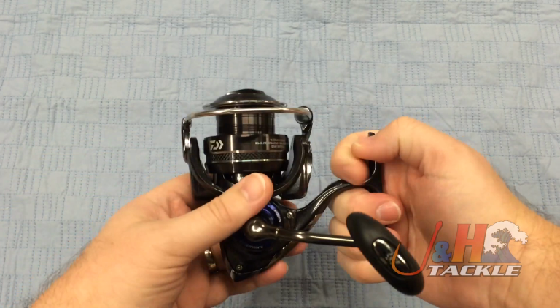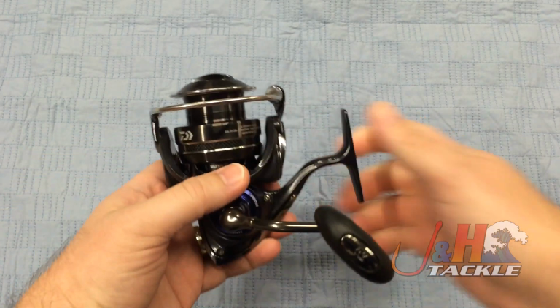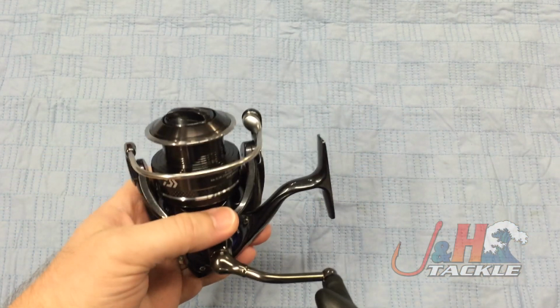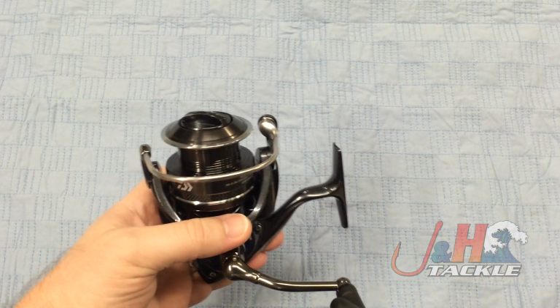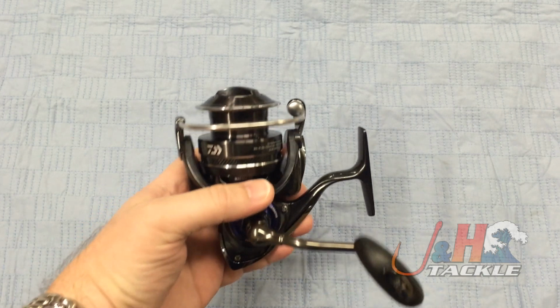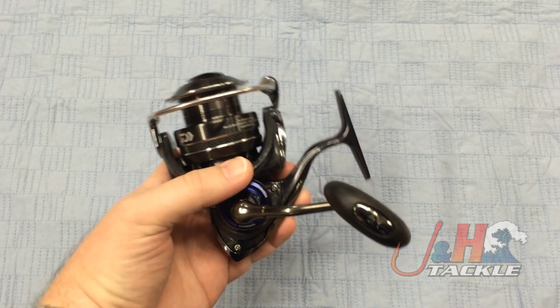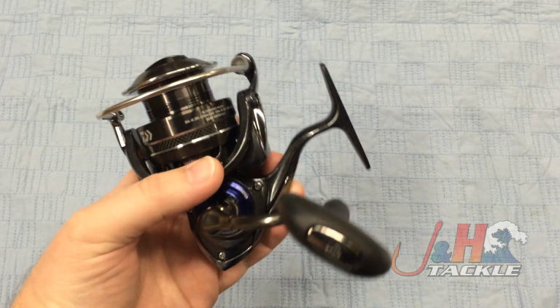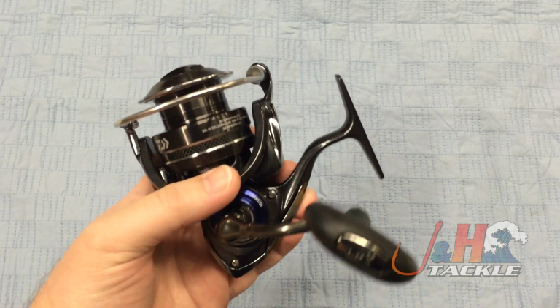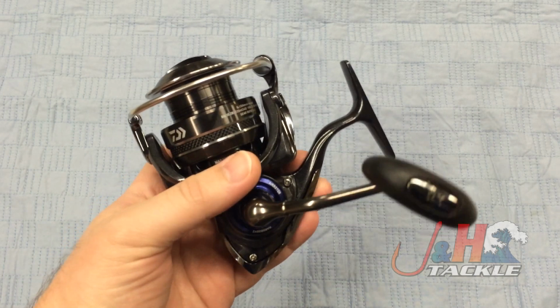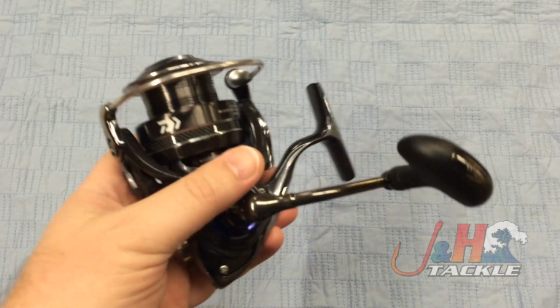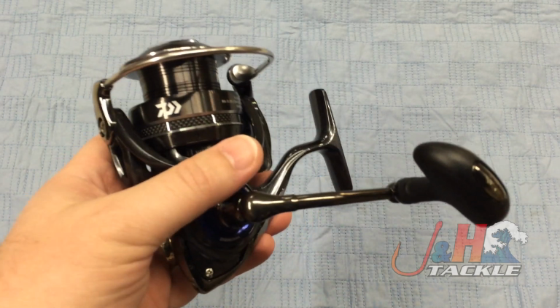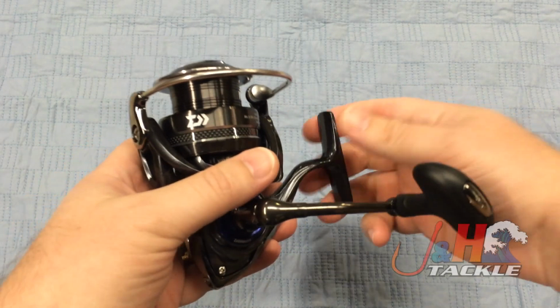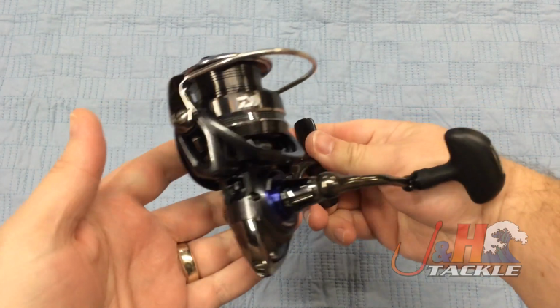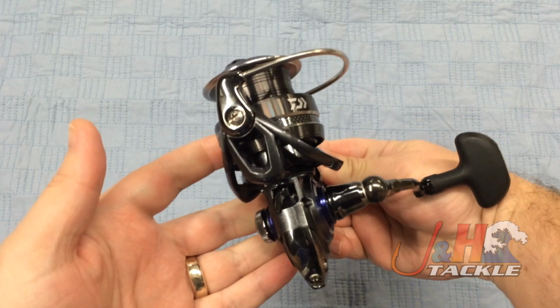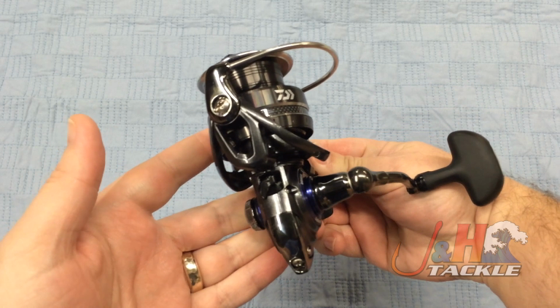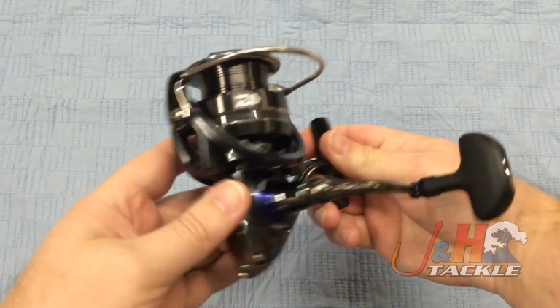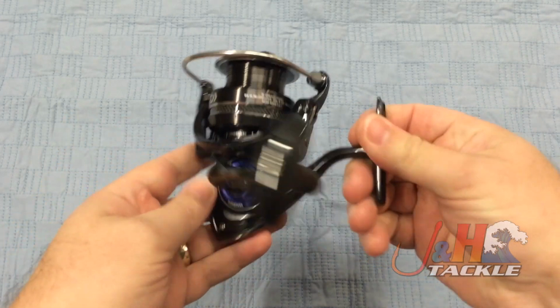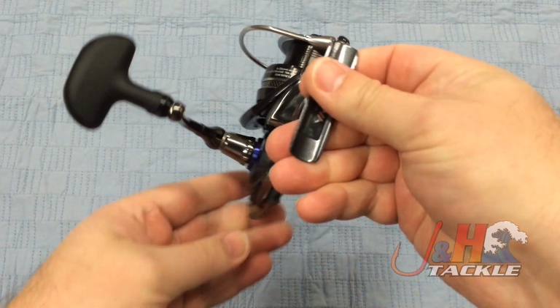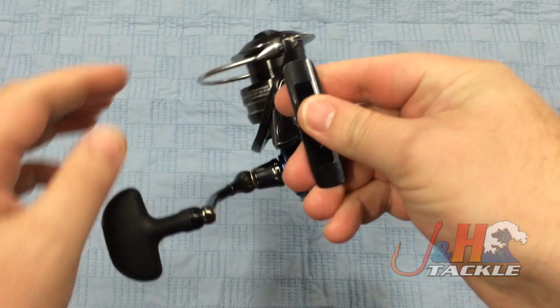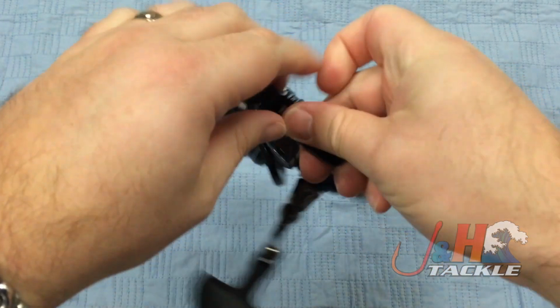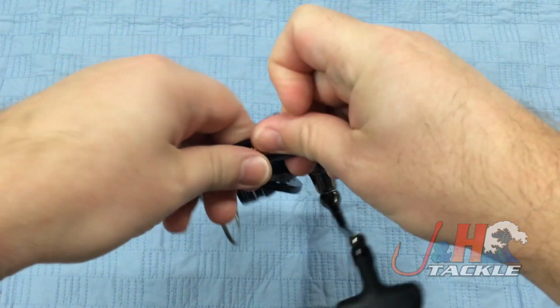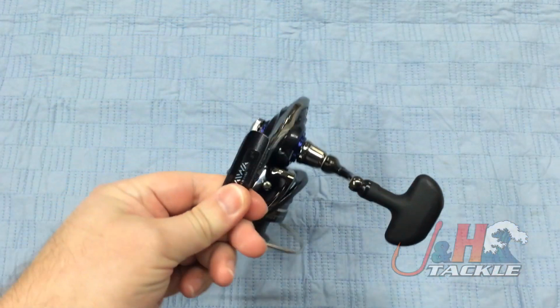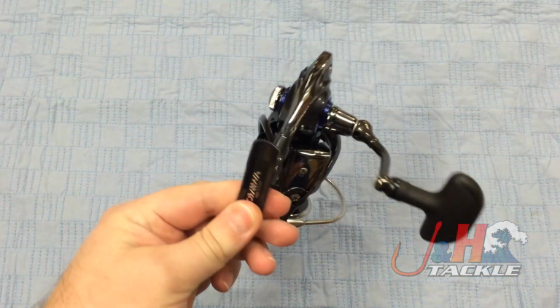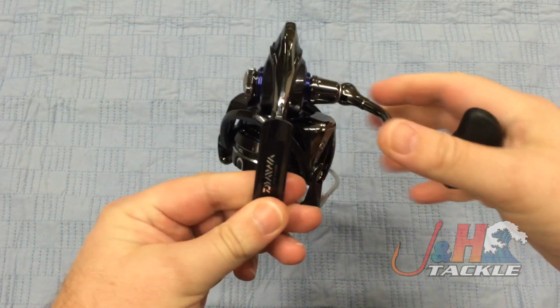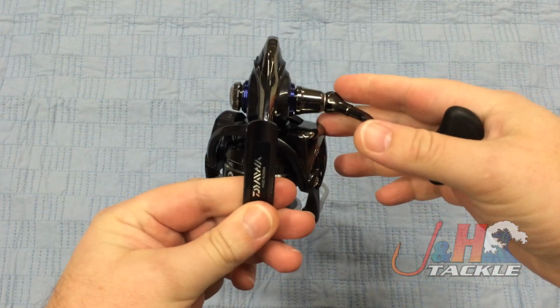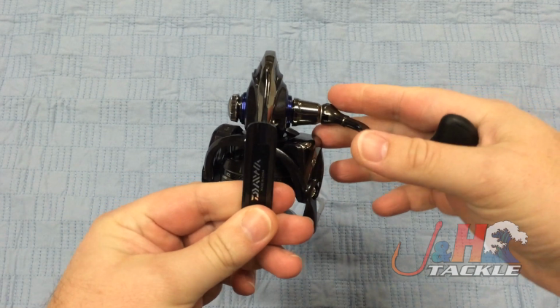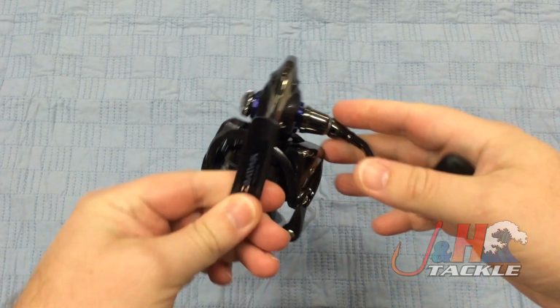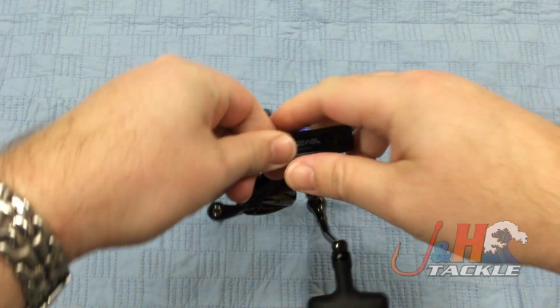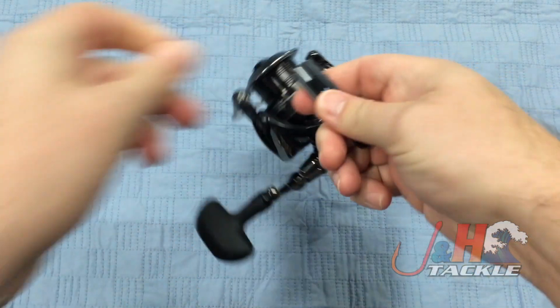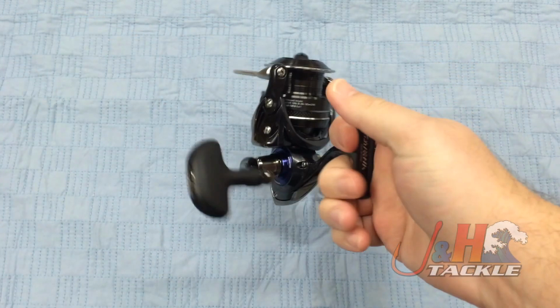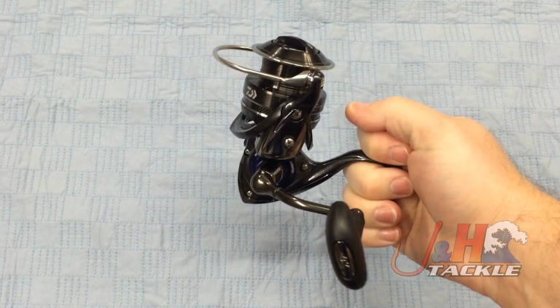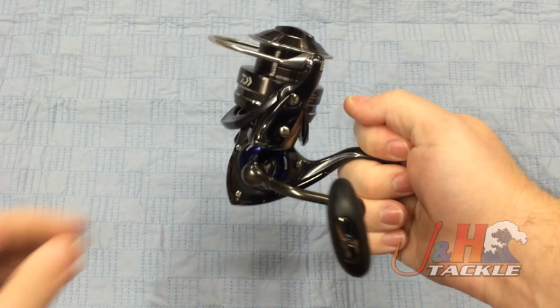Holds 200 yards of 40 pound test braid, 240 of 30 pound braid, and it's just a really cool looking reel. It's got a narrow profile on it, so when it sits on the rod it's not going to wobble. You're going to get good balance with it.